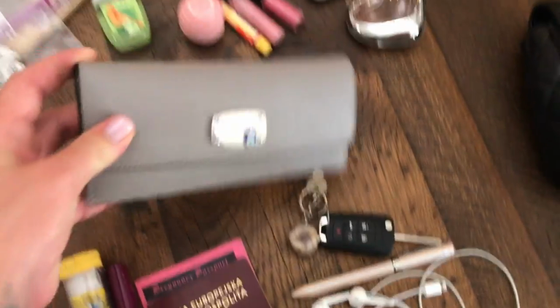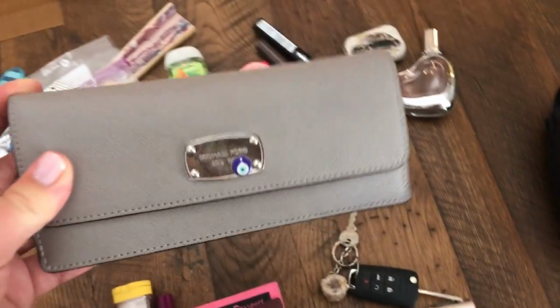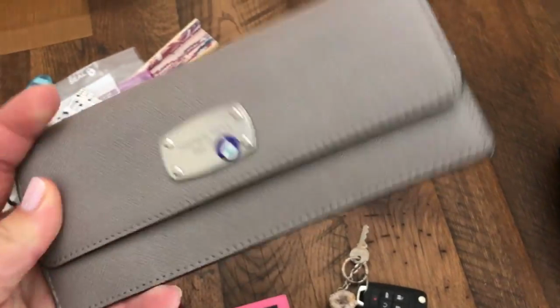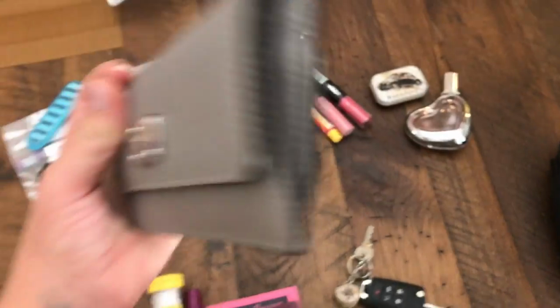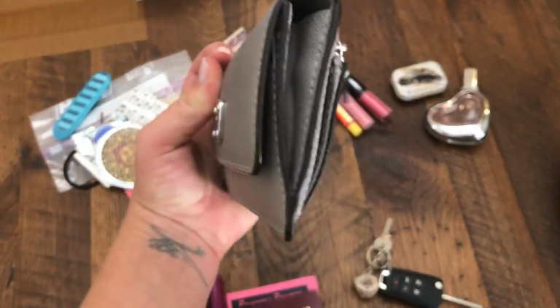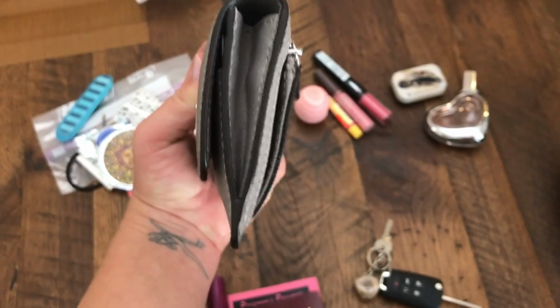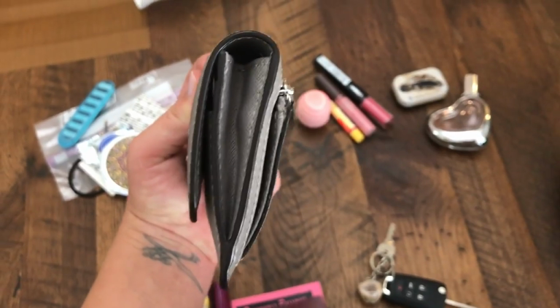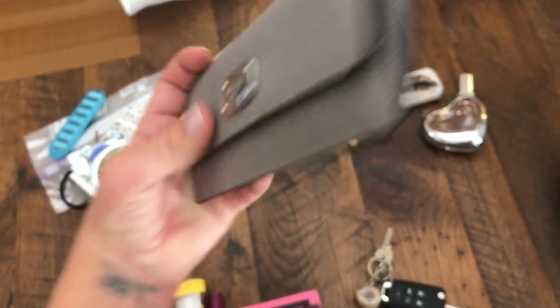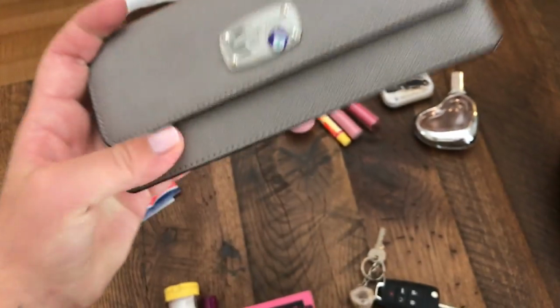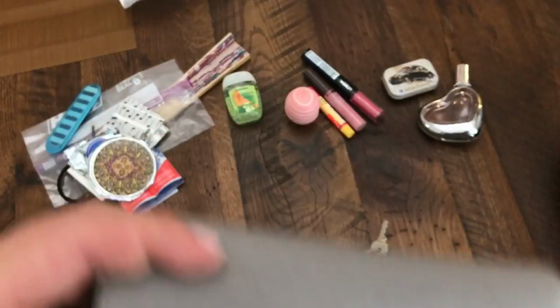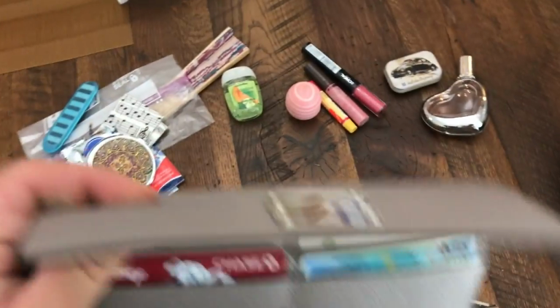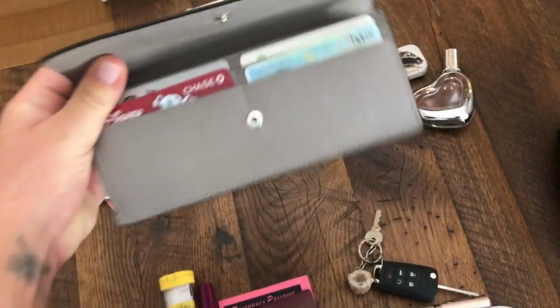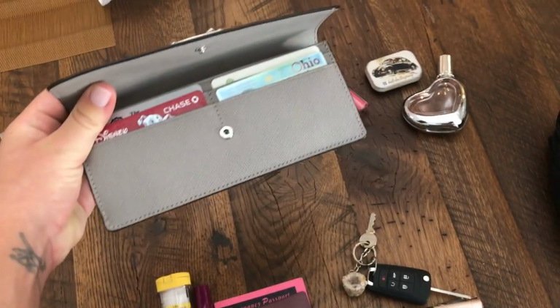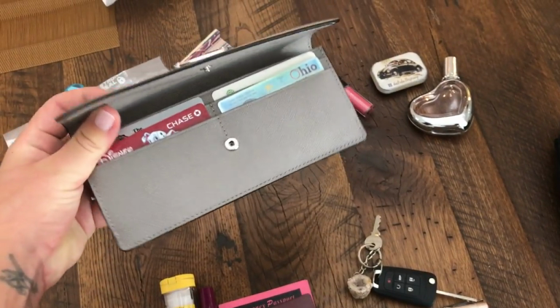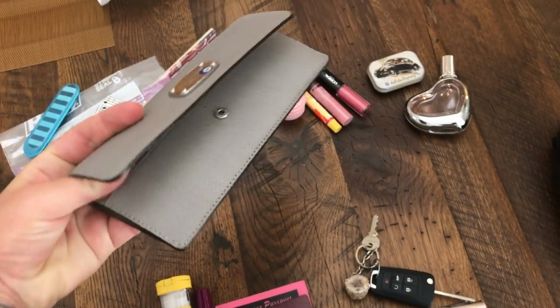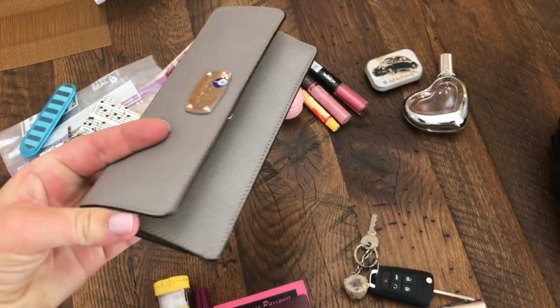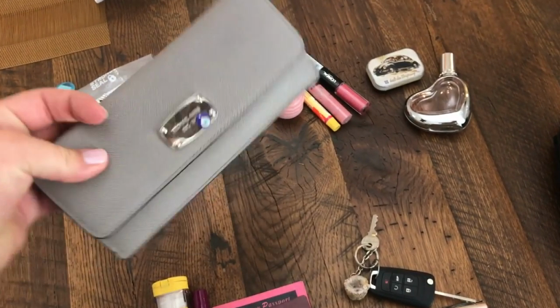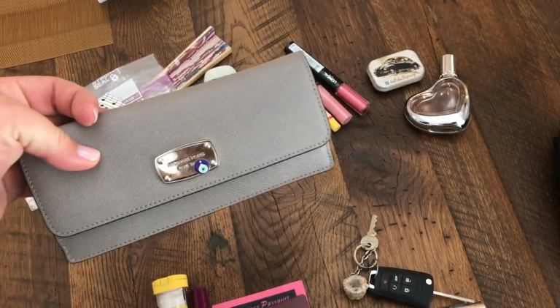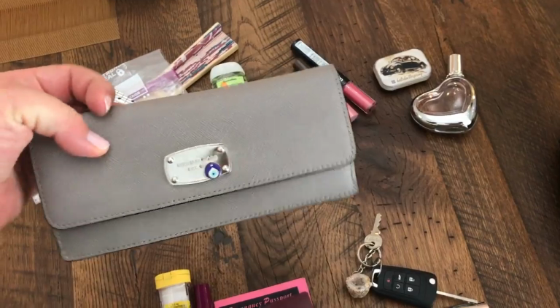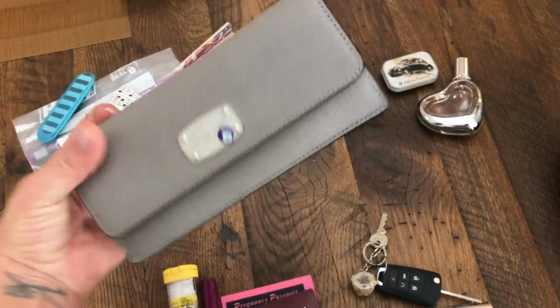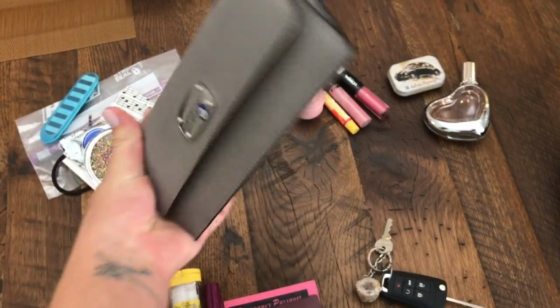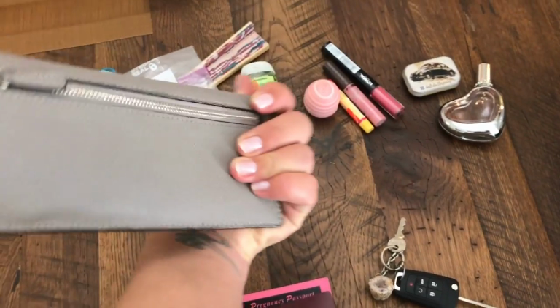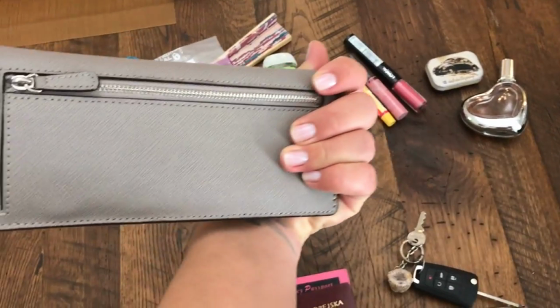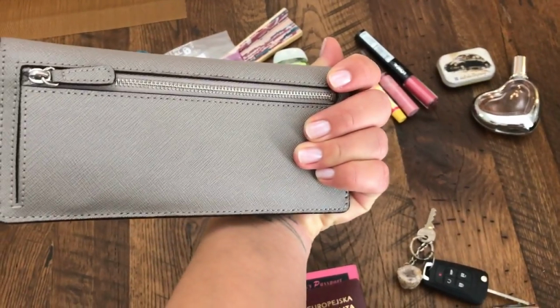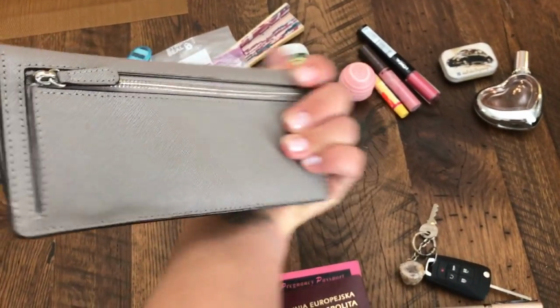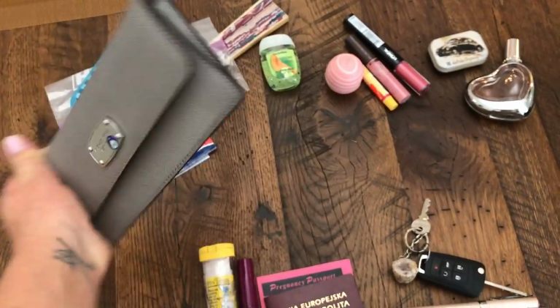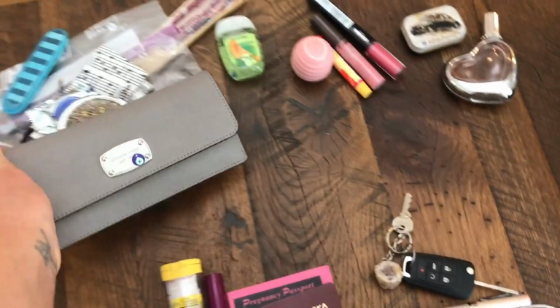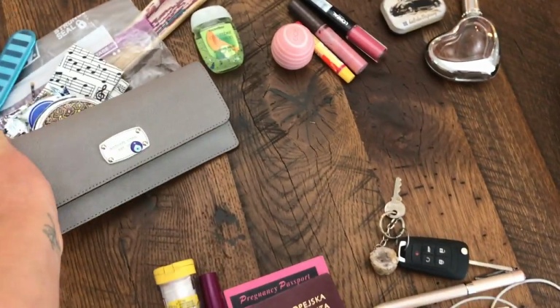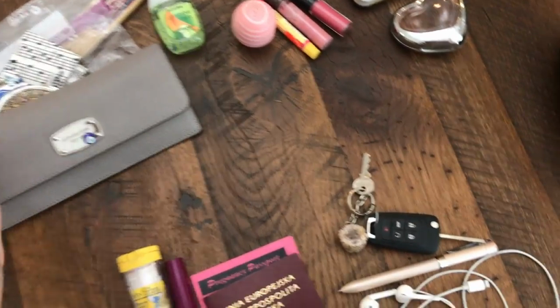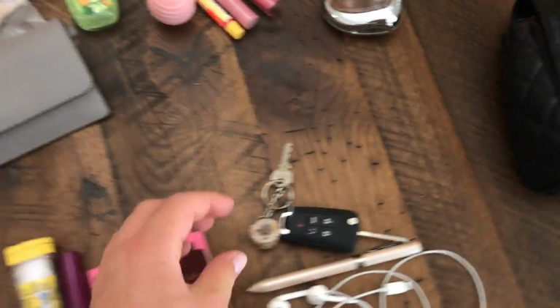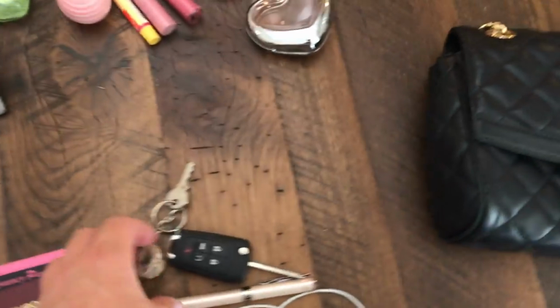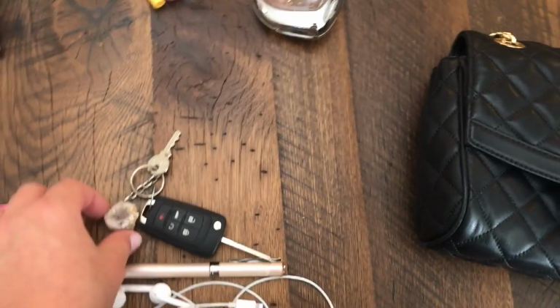The wallet is just the perfect size. It's pretty long but it's super flat, and it holds everything I need. Plus it has compartments for coins.